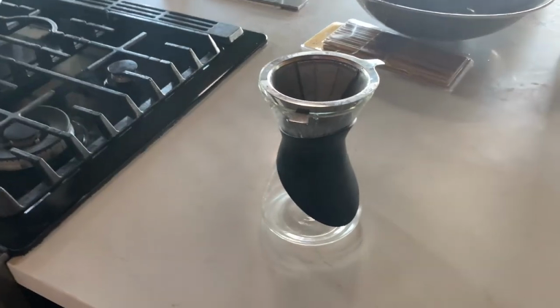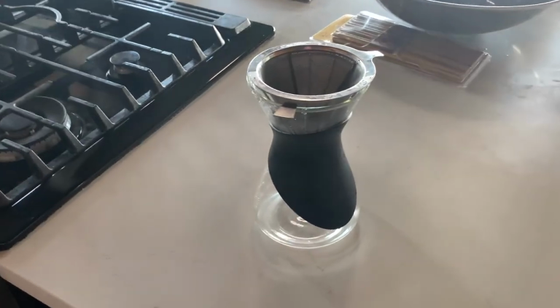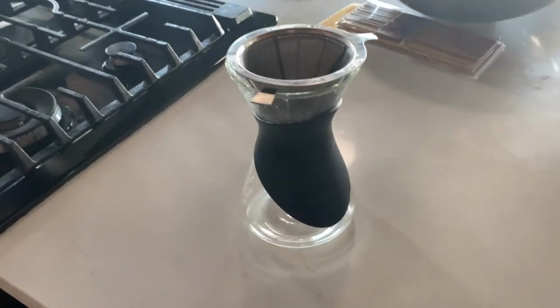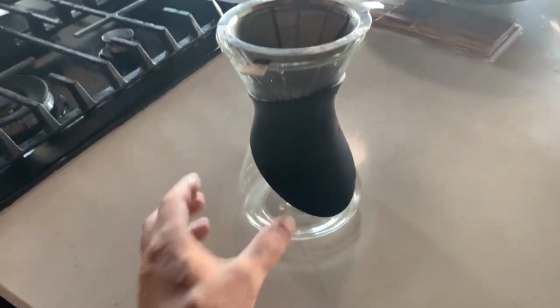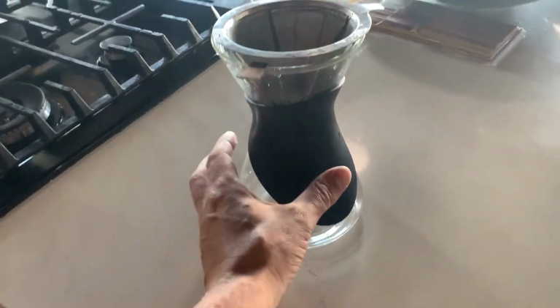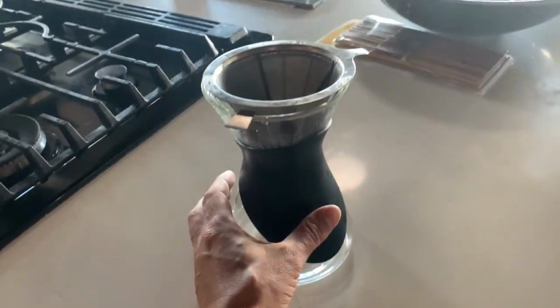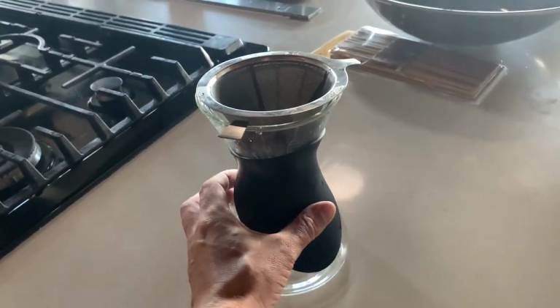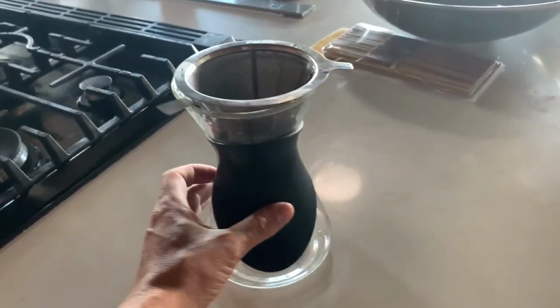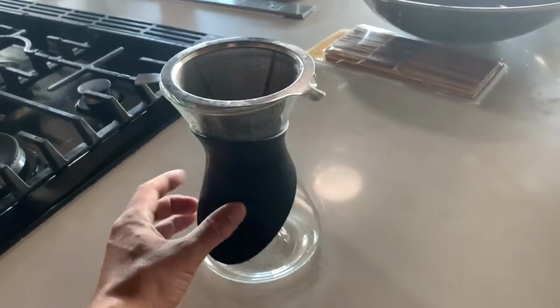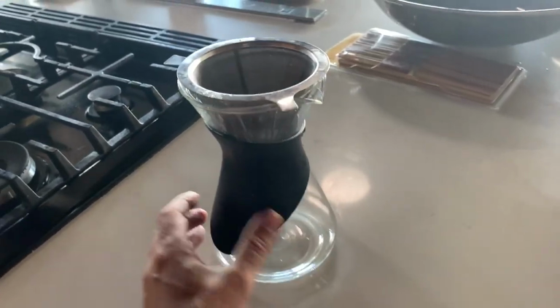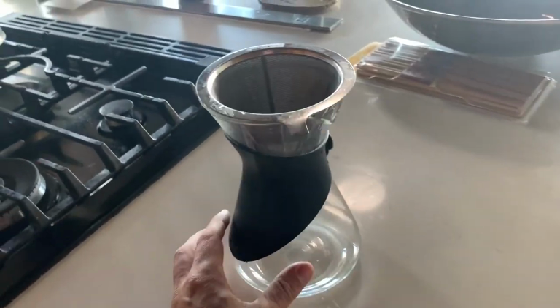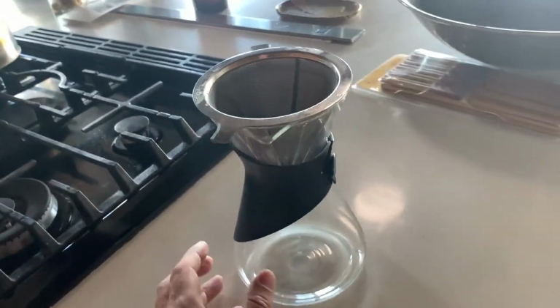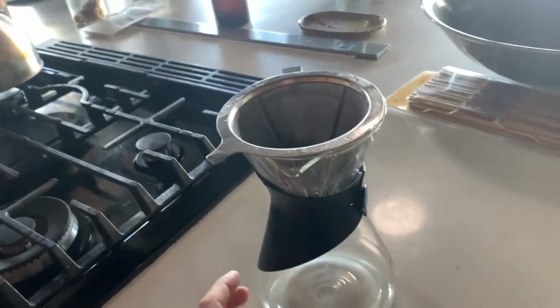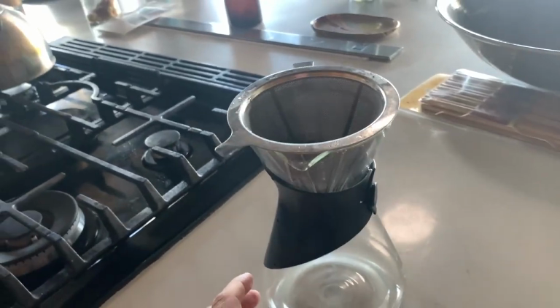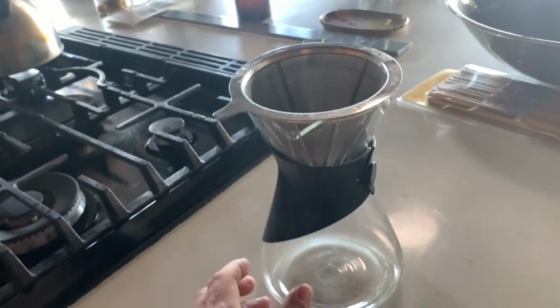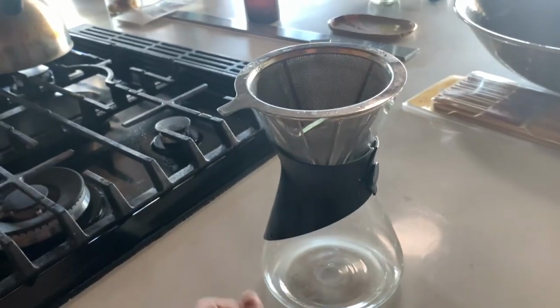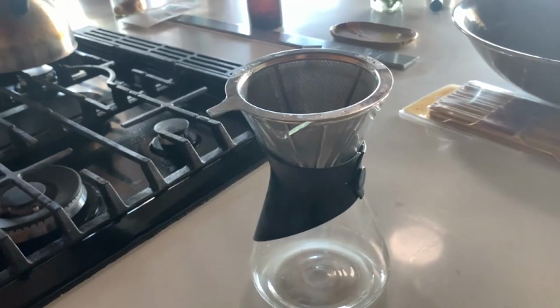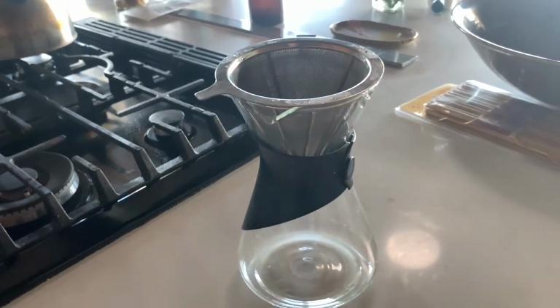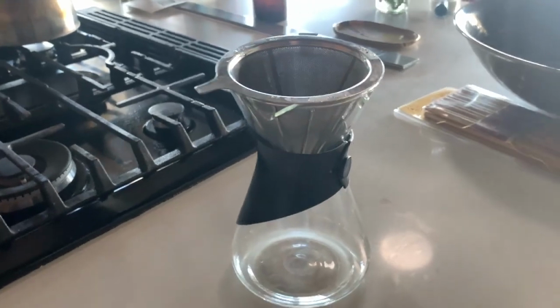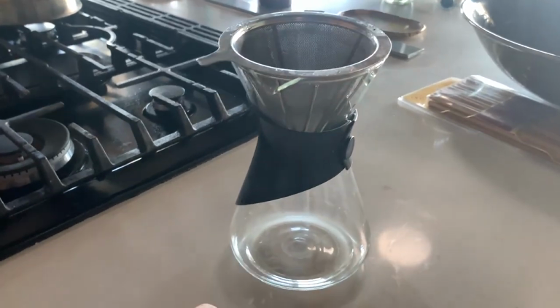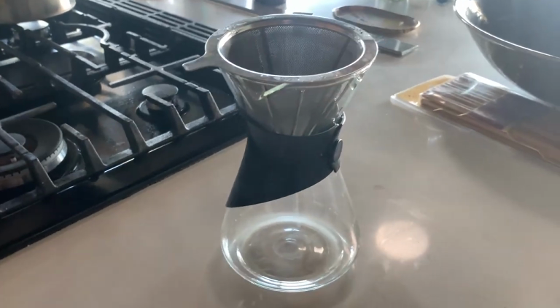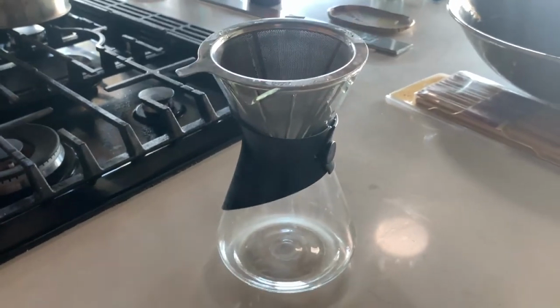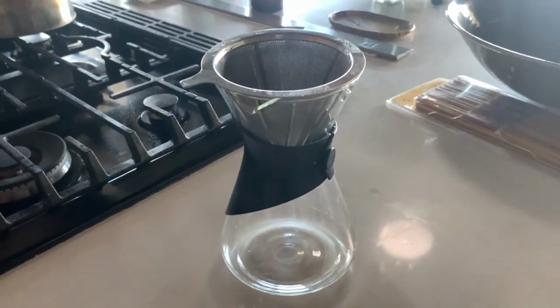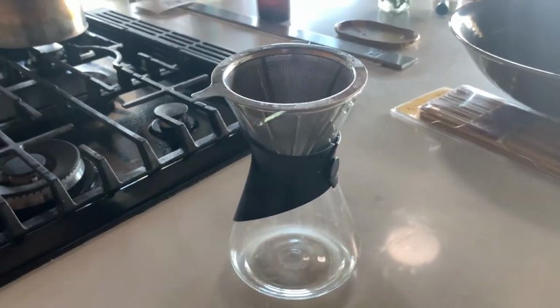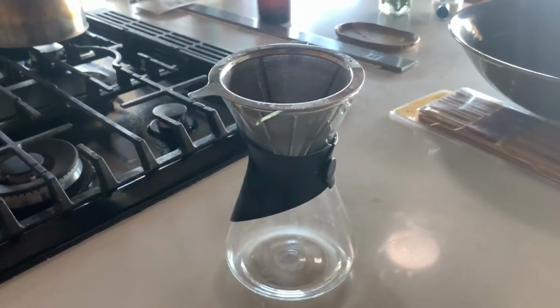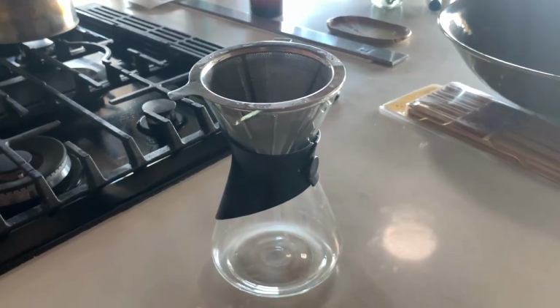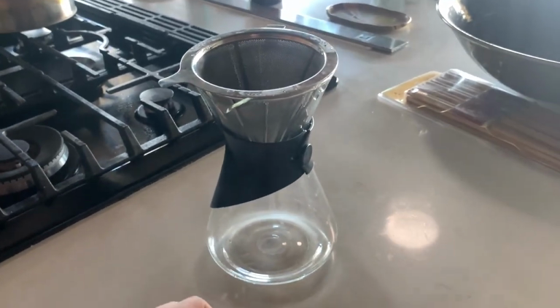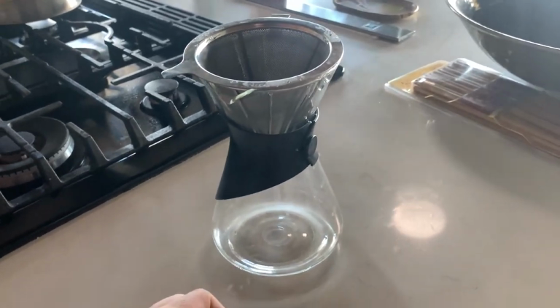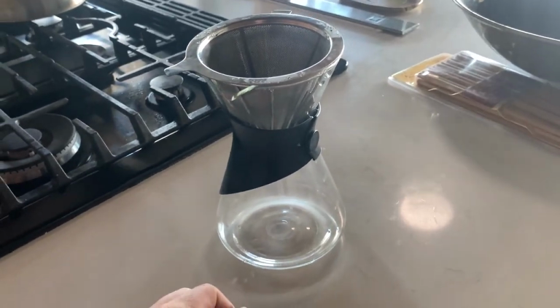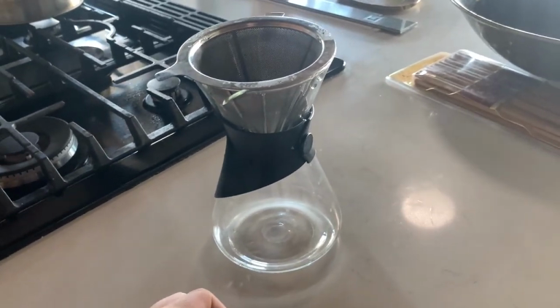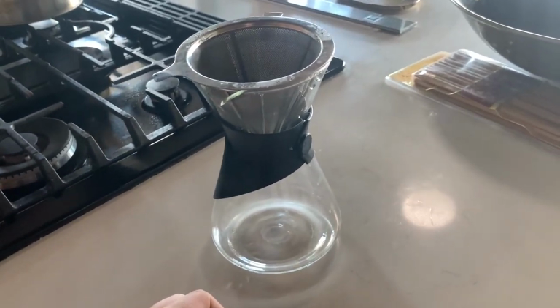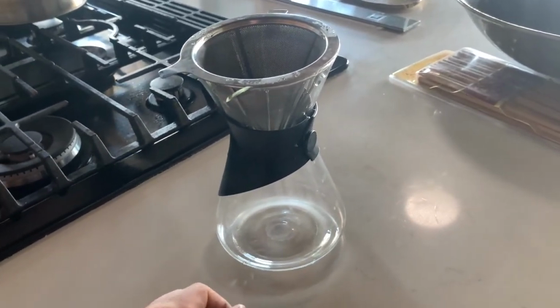Let's talk about this pour-over coffee maker. I'll give you my pro and con experience with it. This thing is wonderful — we use it every single day and it's fantastic. Works really, really well.